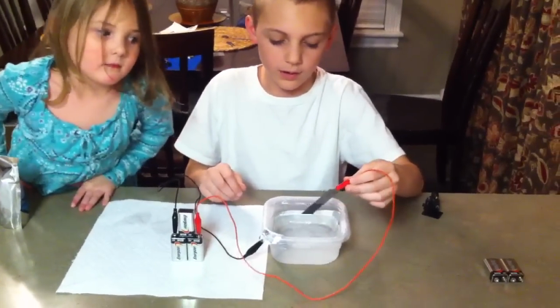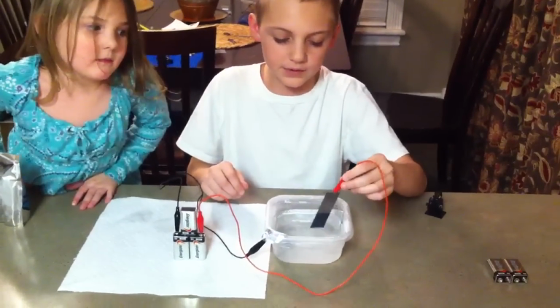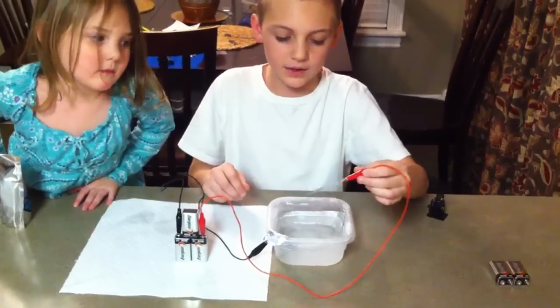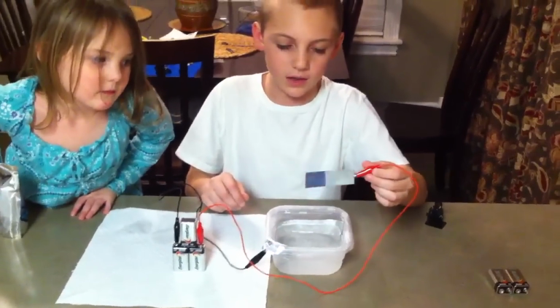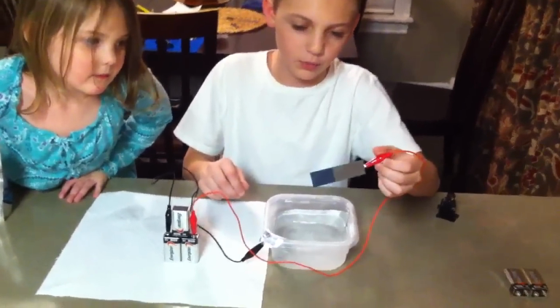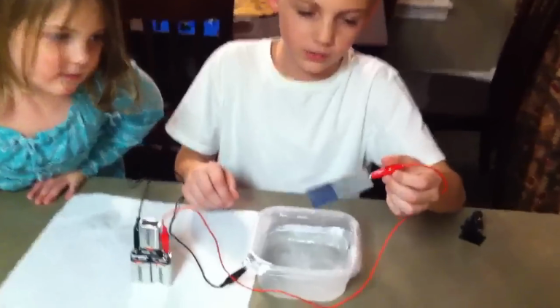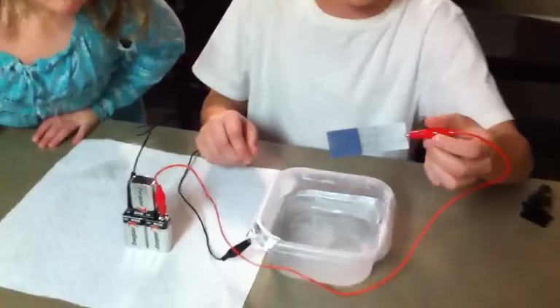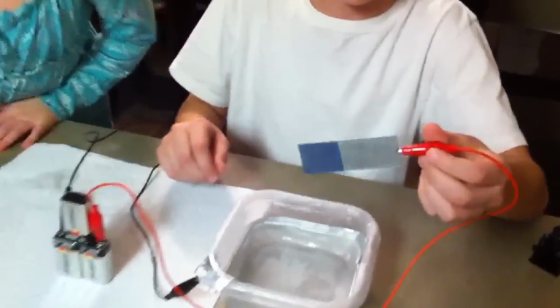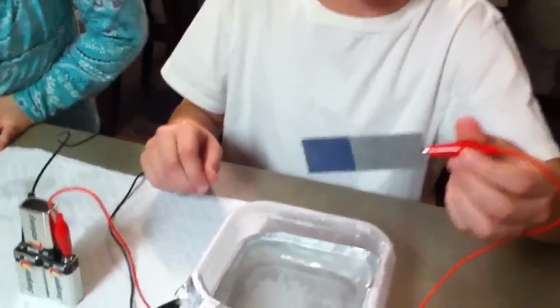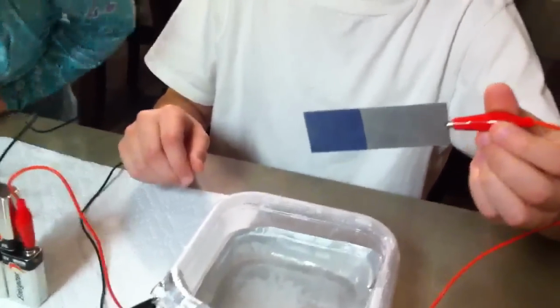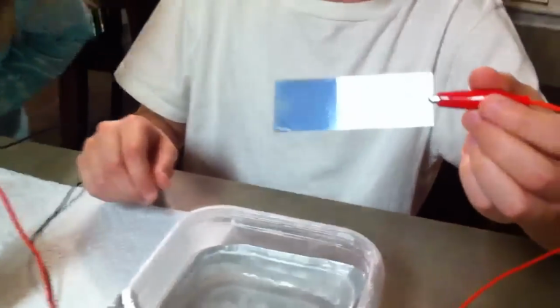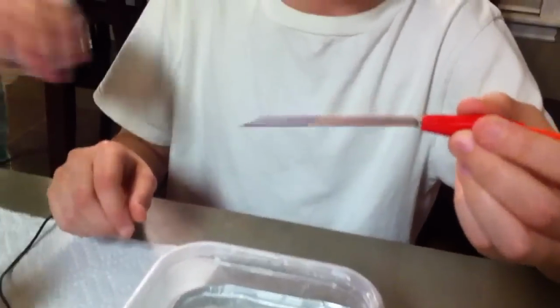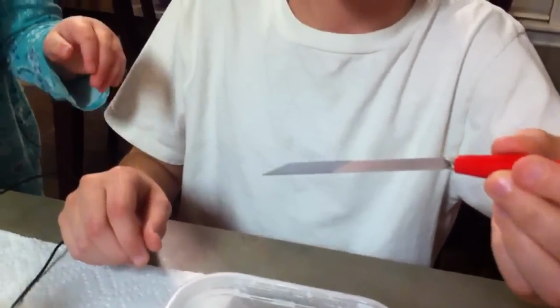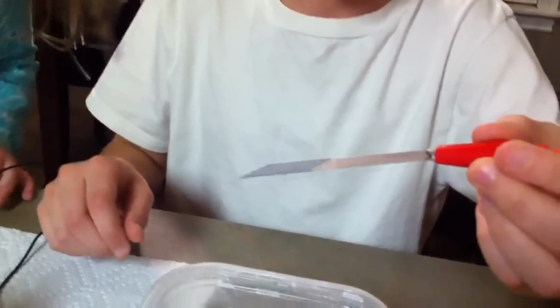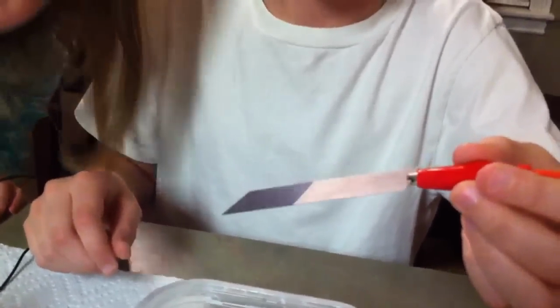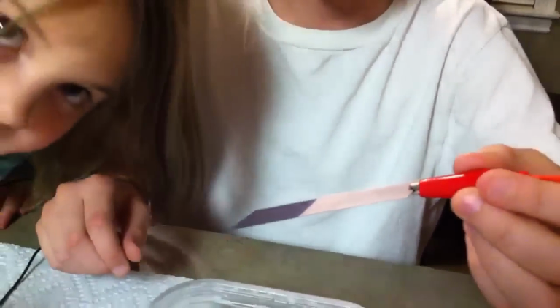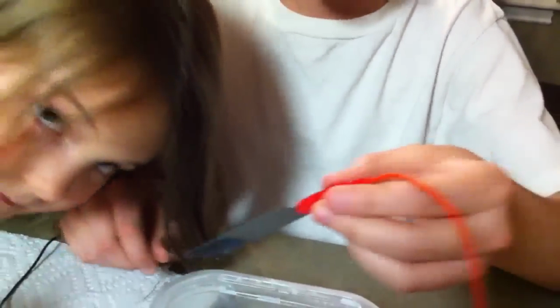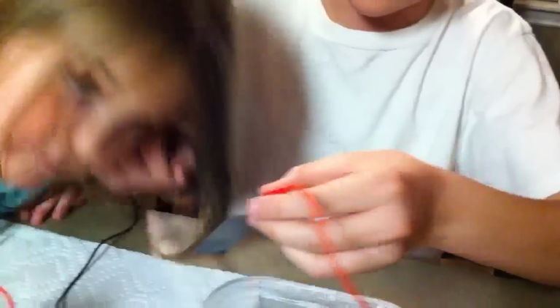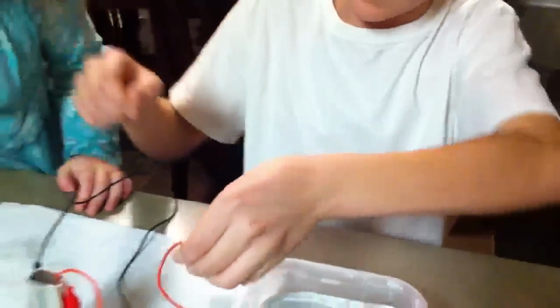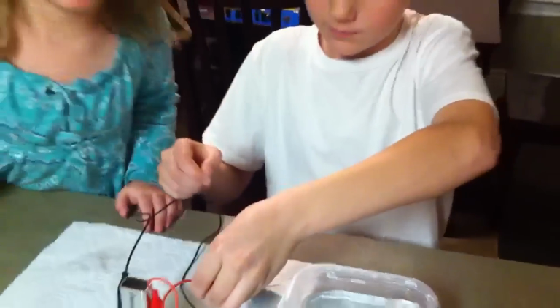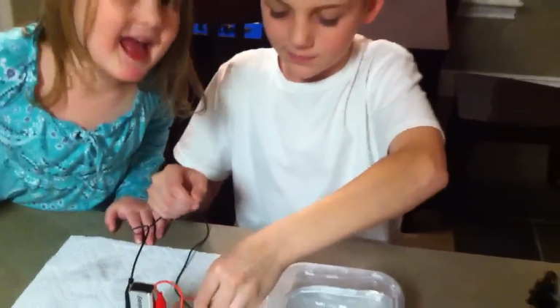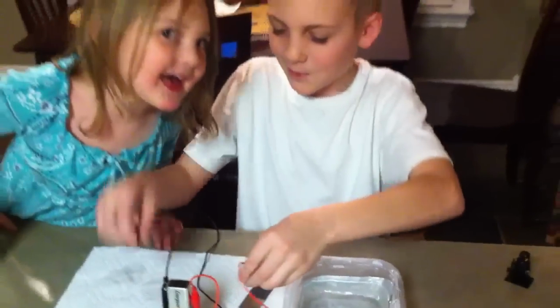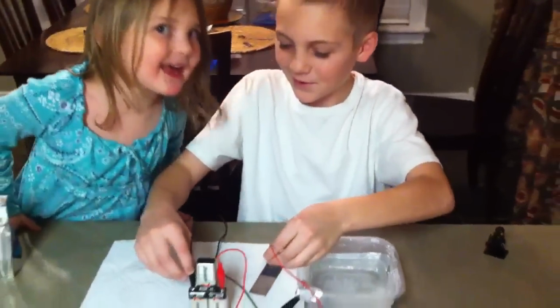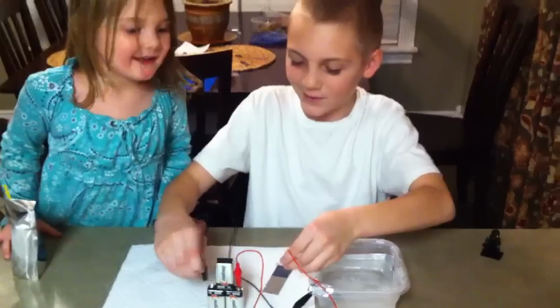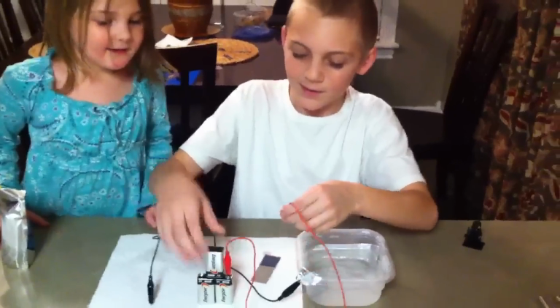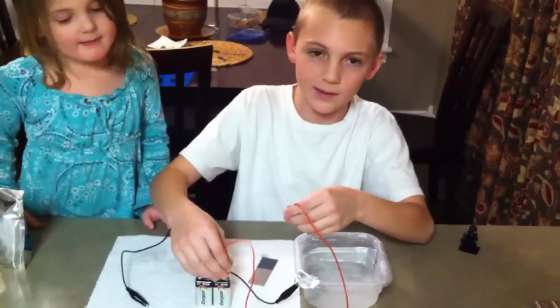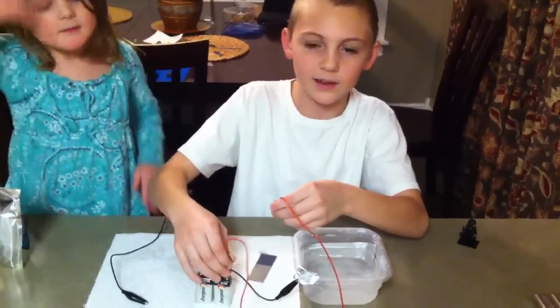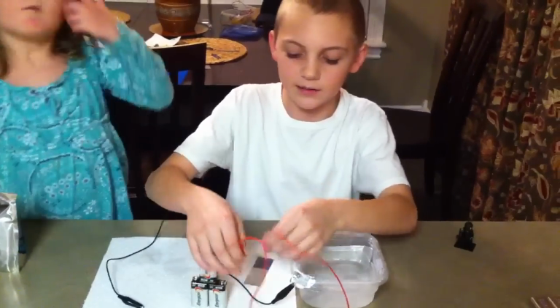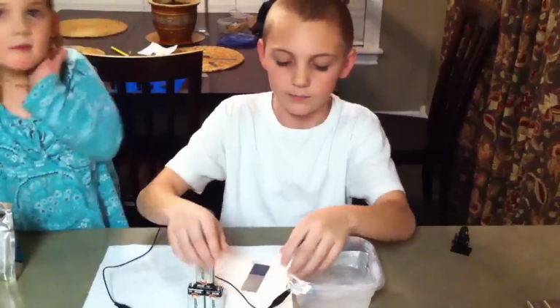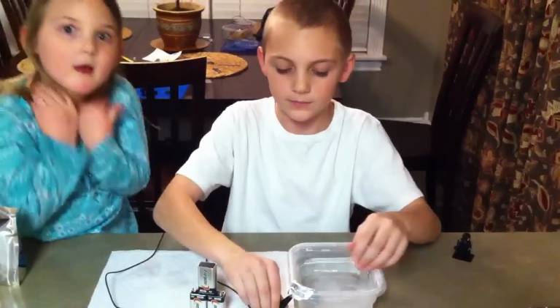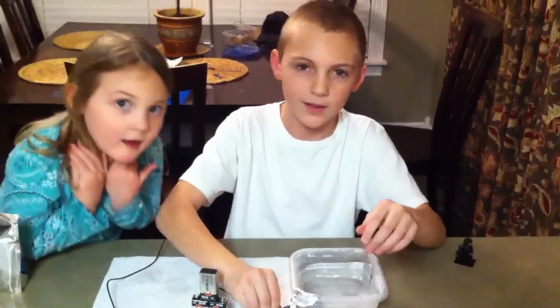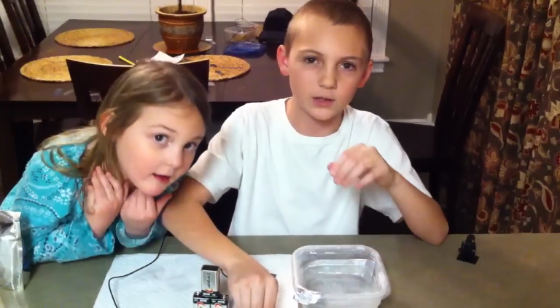Now, if you can see it, it's a blue color, it's a dark blue color. That's how you anodize the titanium. Thanks for watching.